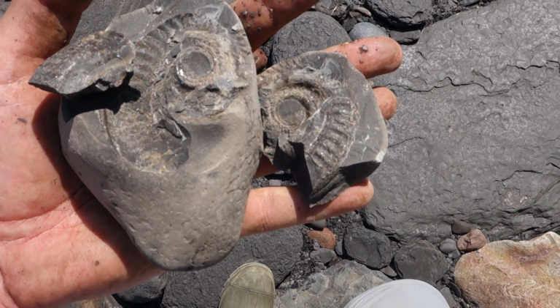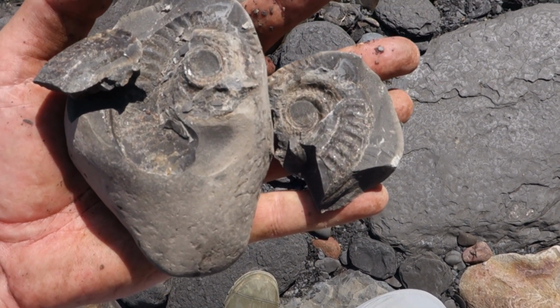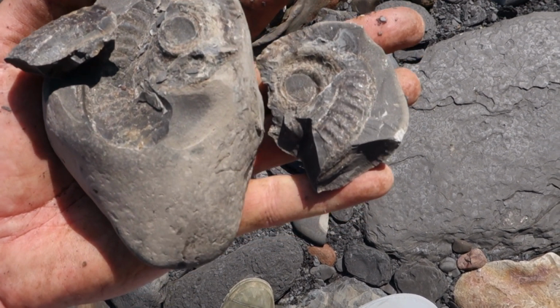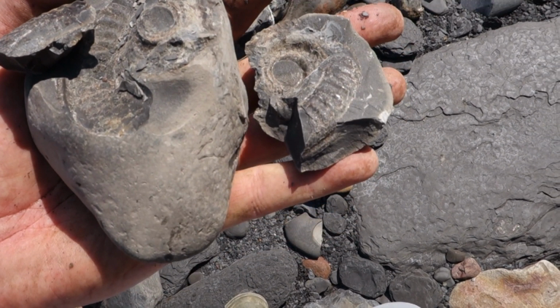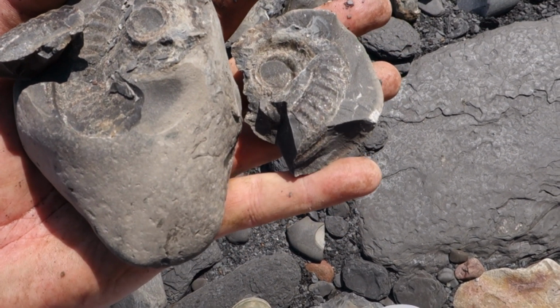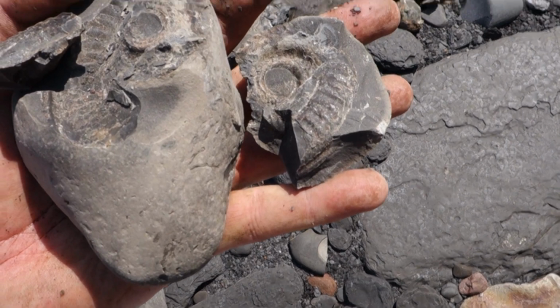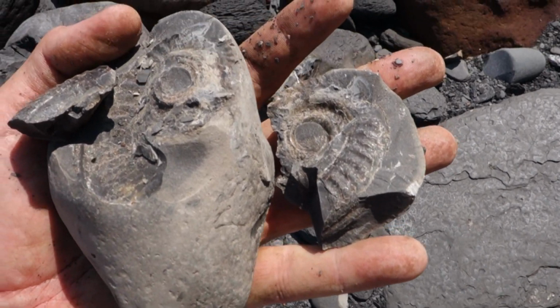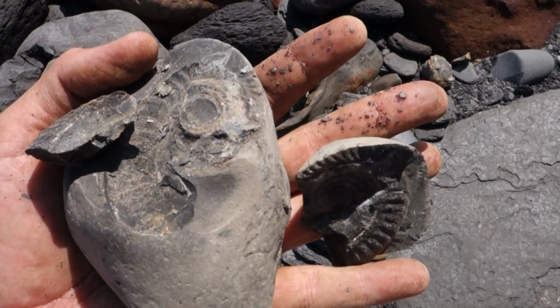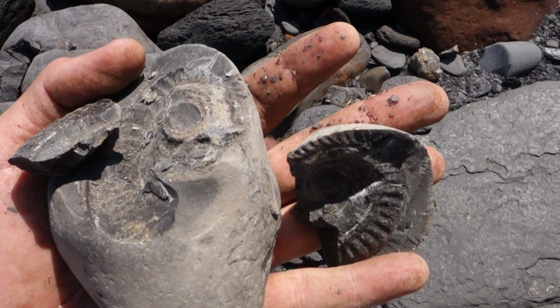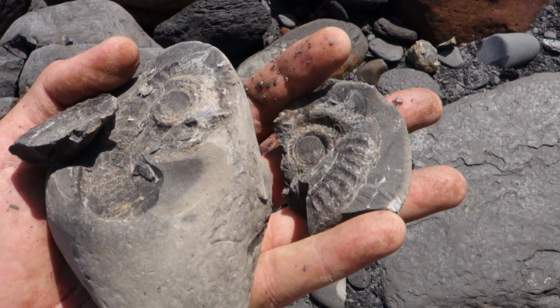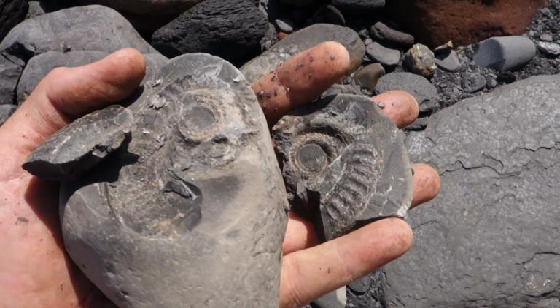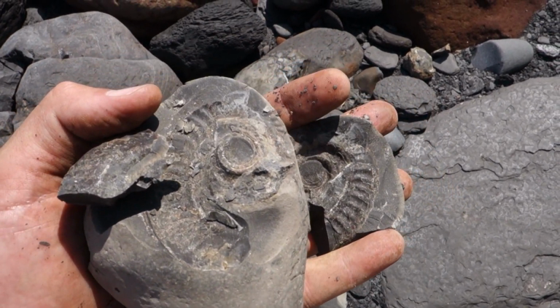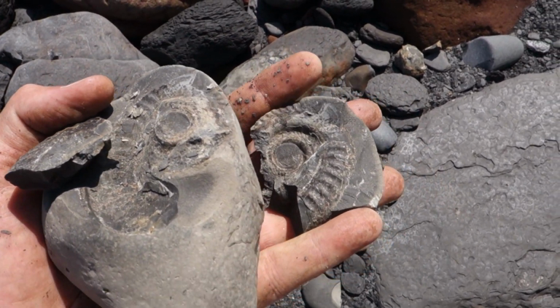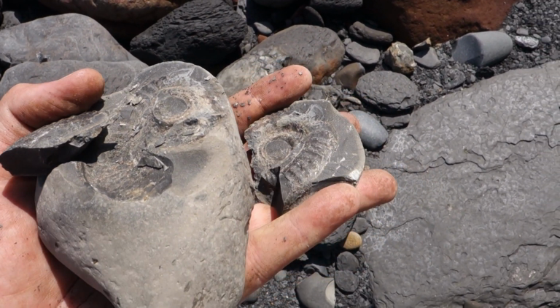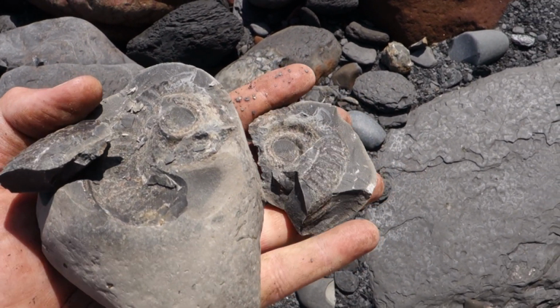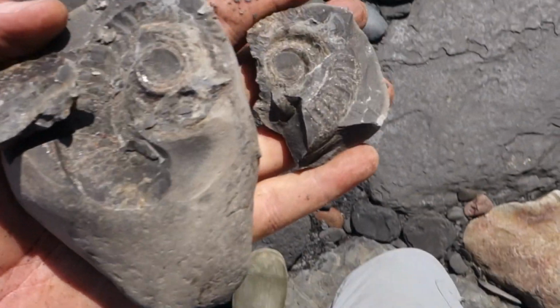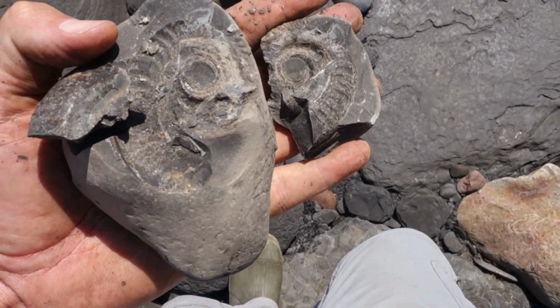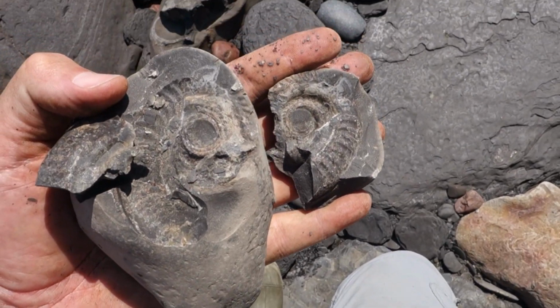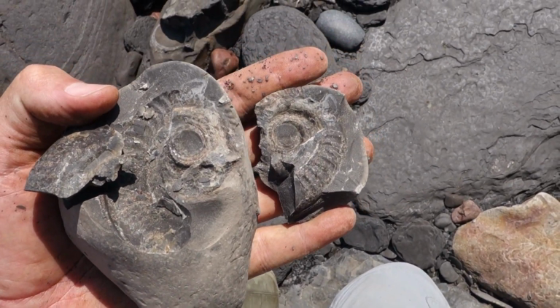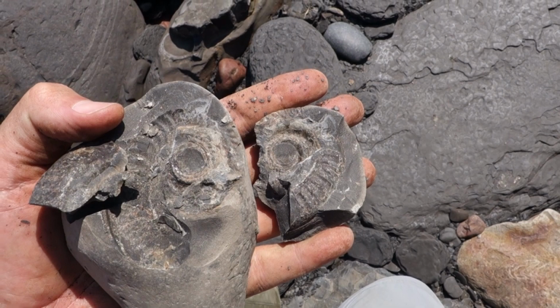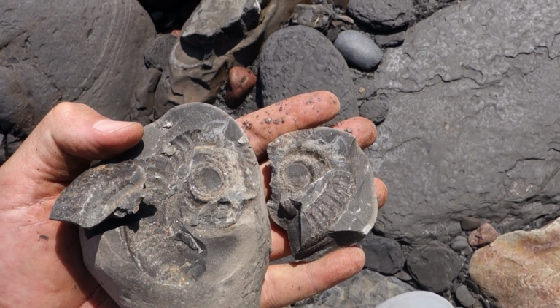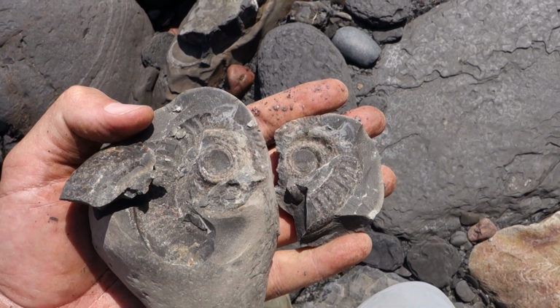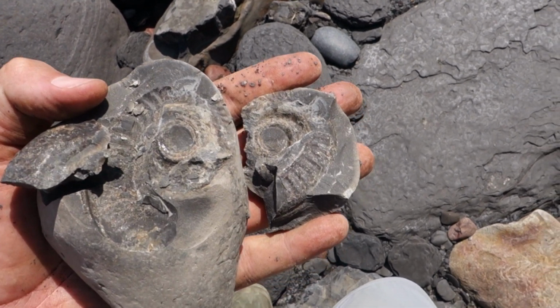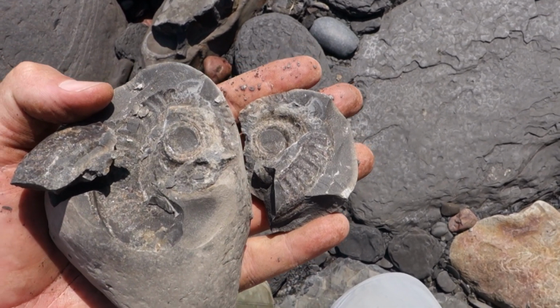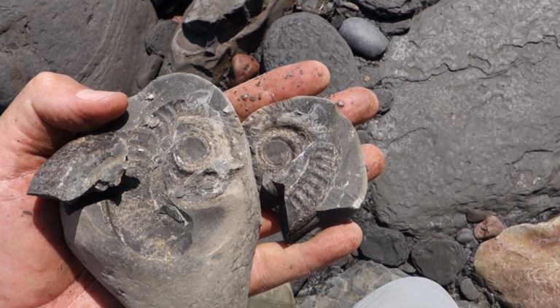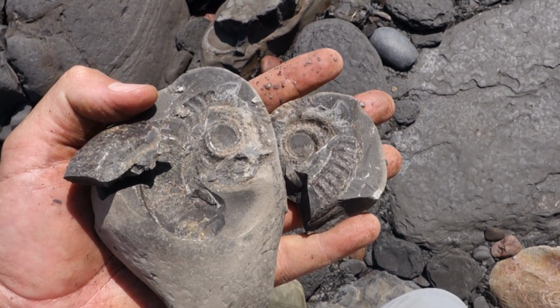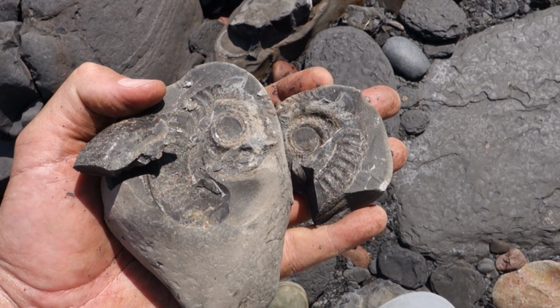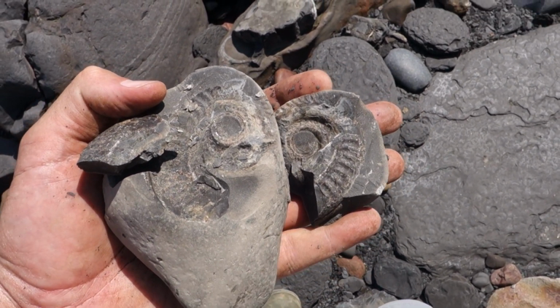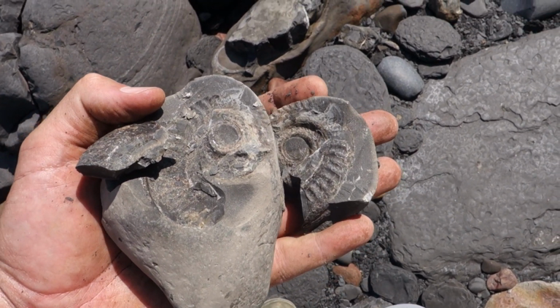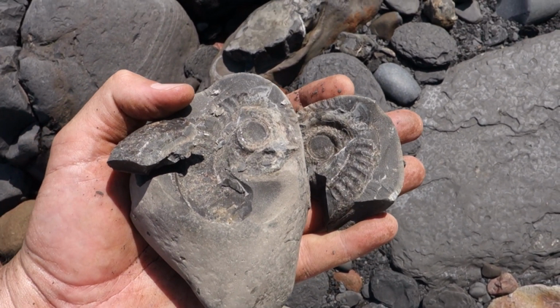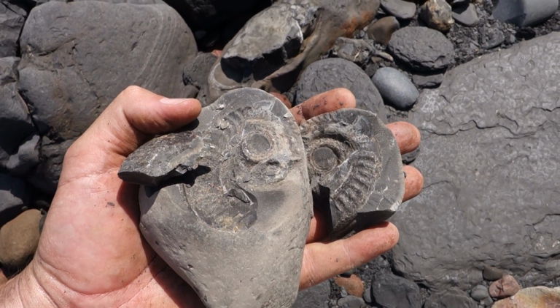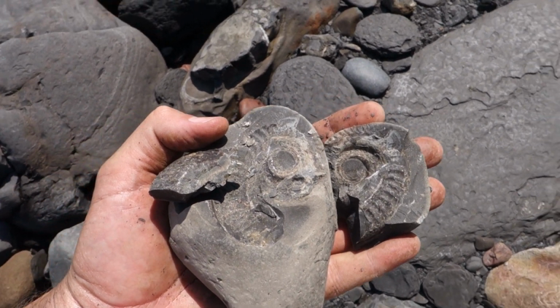Long-time viewers know I love a good Hildie. Sadly this was not a good Hildie — a bit squished and broken, but a good start. We found this within about 30 minutes of being here, so hopefully we'll find some more.